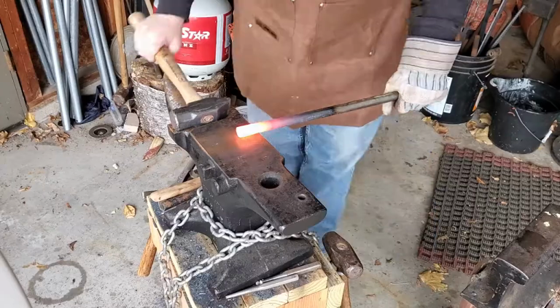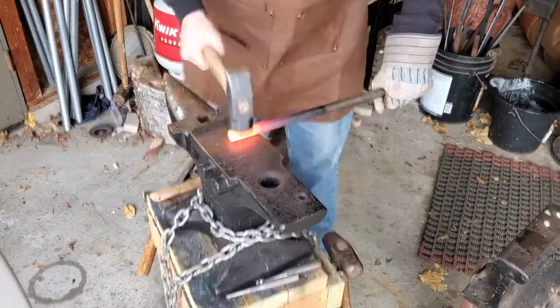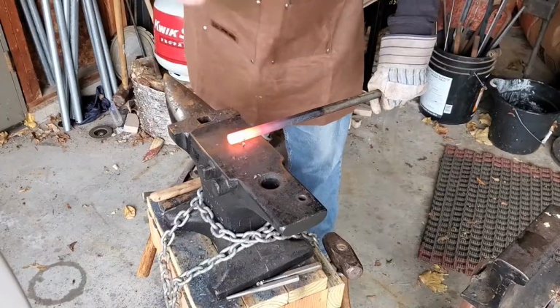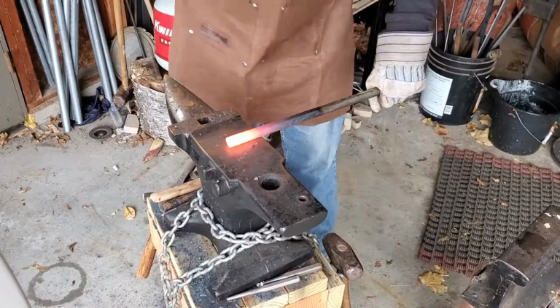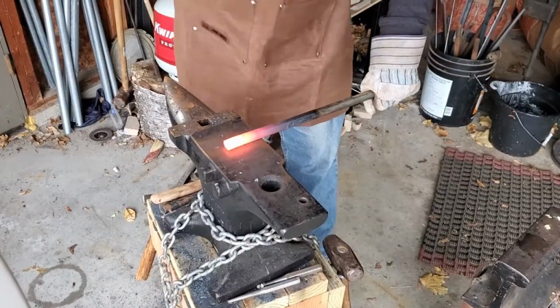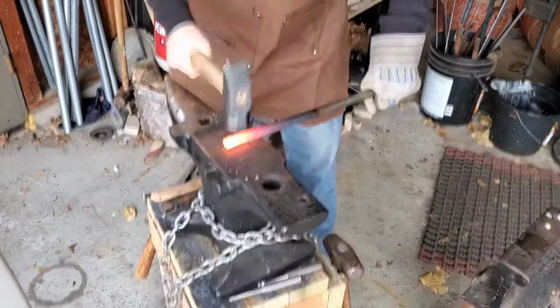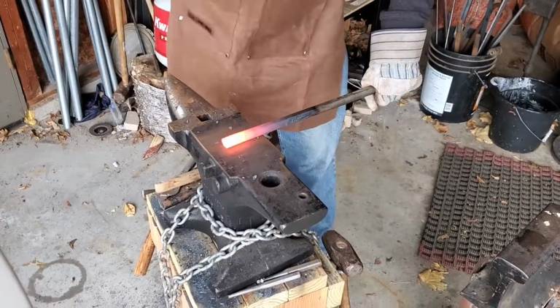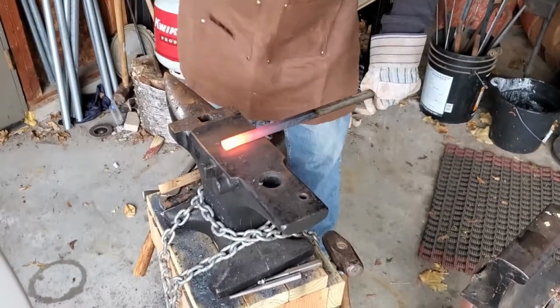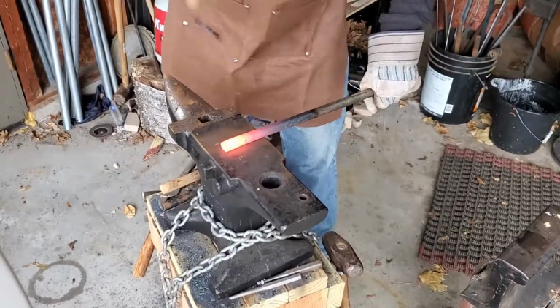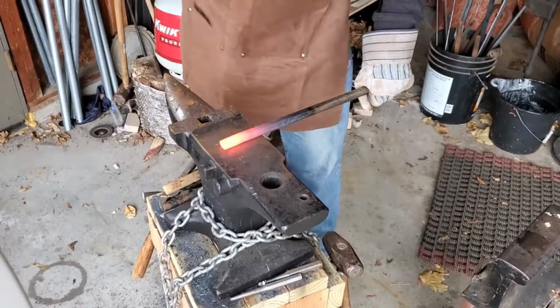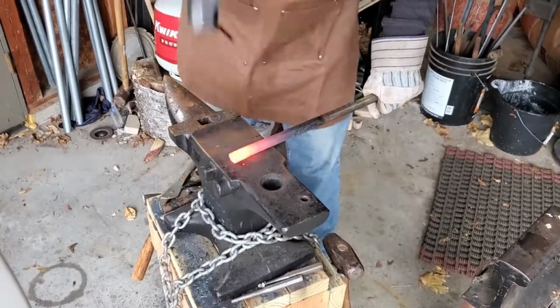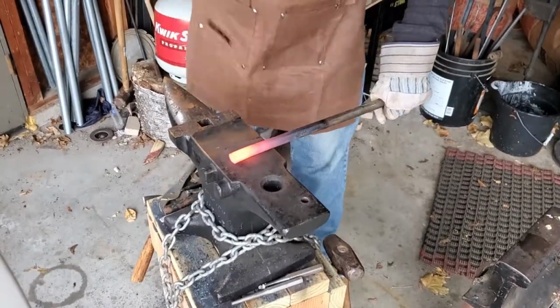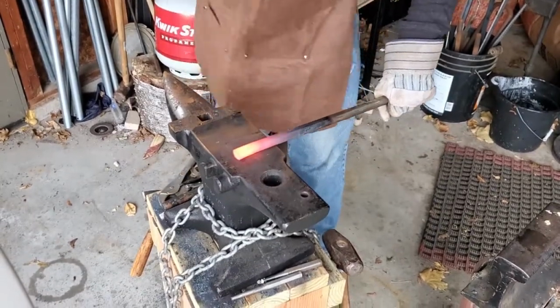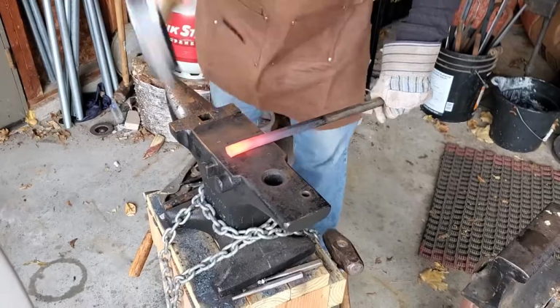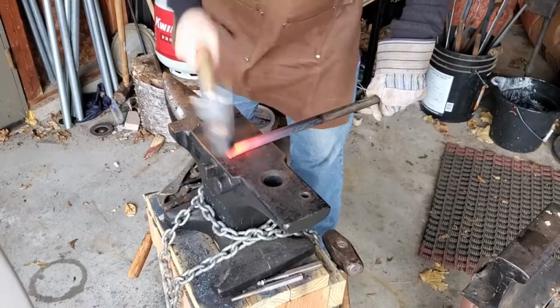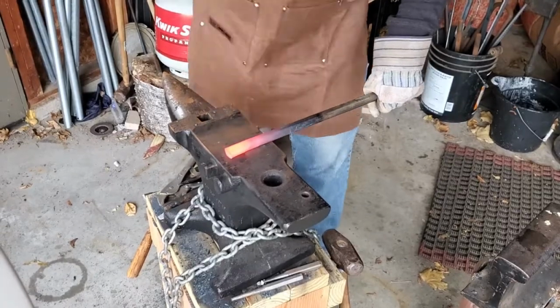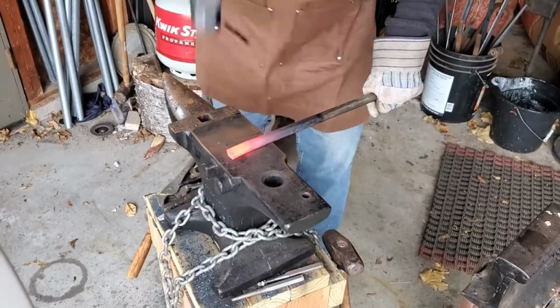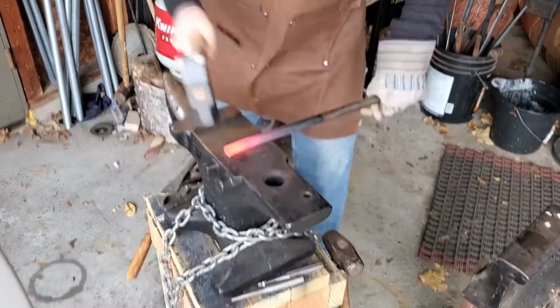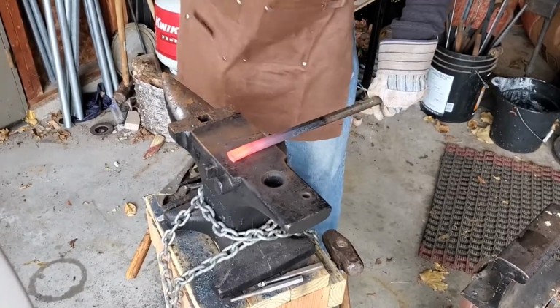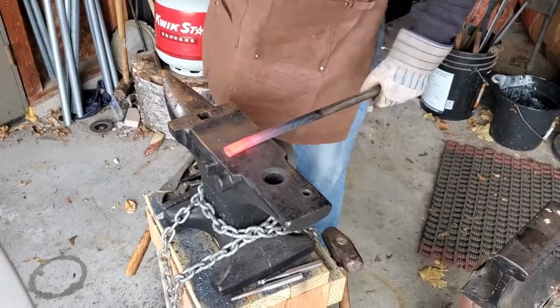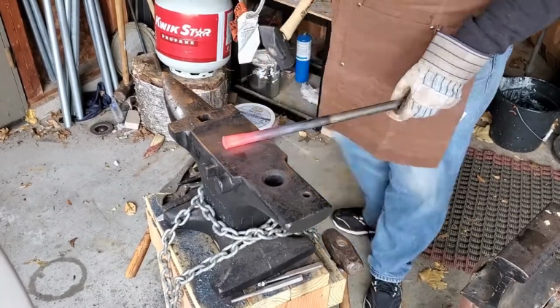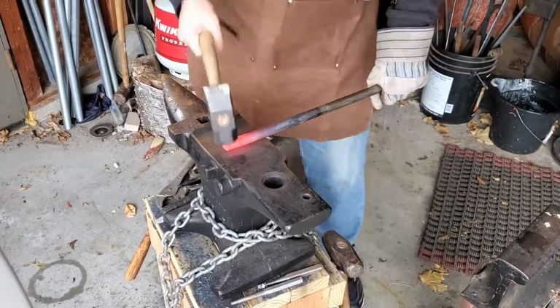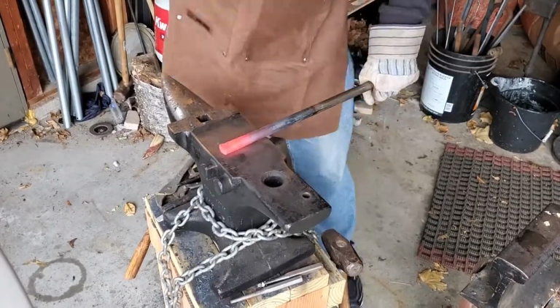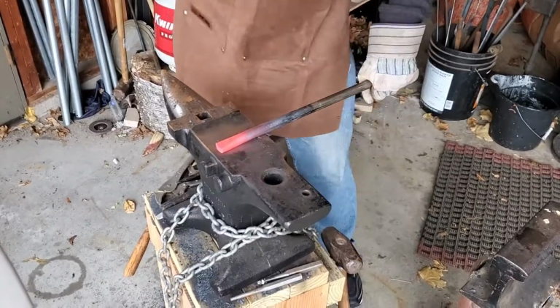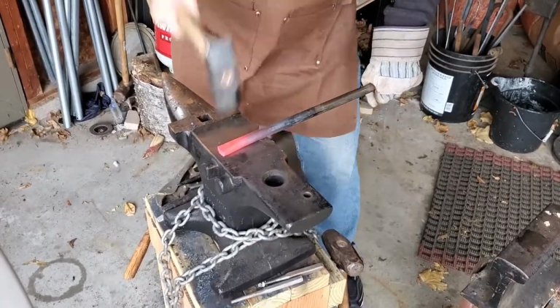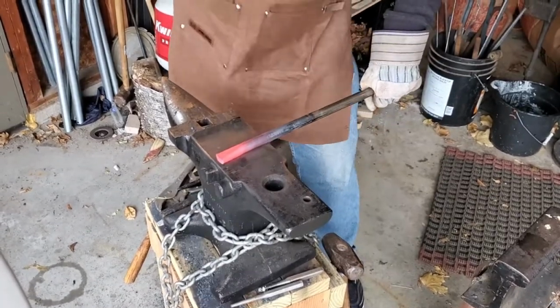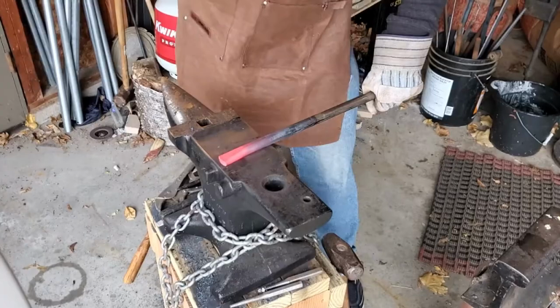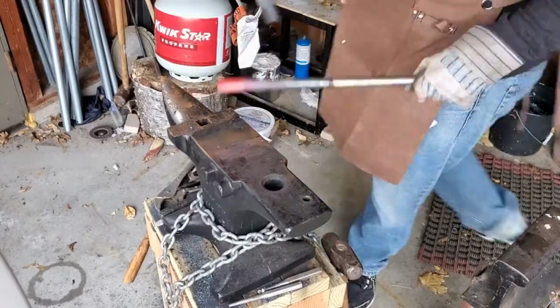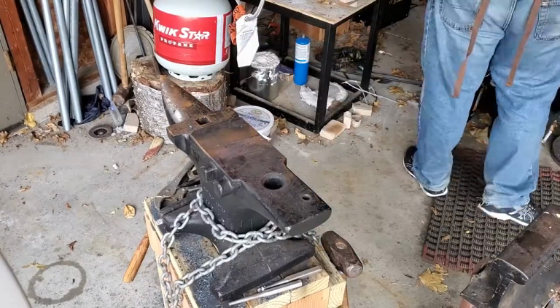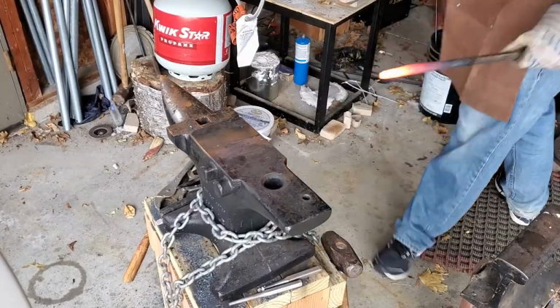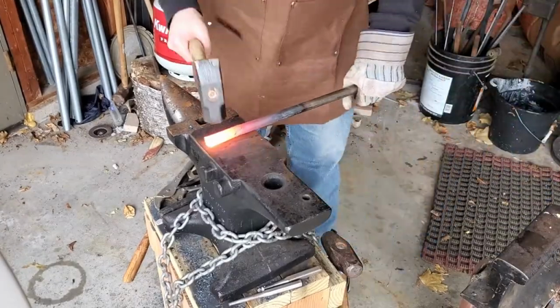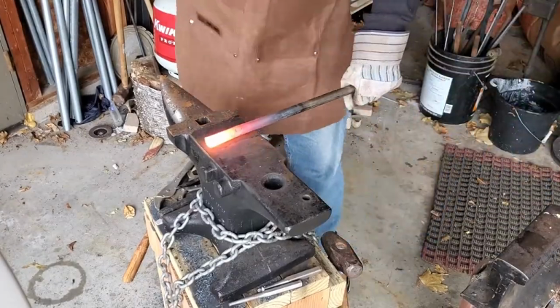Hey, it's Dan here from NurseForge. You might see the layer of dirt, fire, hammer, and anvil and think you're seeing me by mistake. You're not. I'm a blacksmith, but I'm also a critical care nurse working in a general ICU with a passion for education.